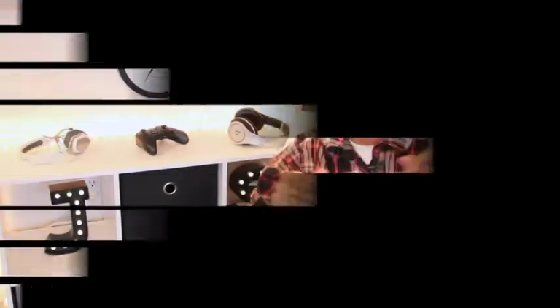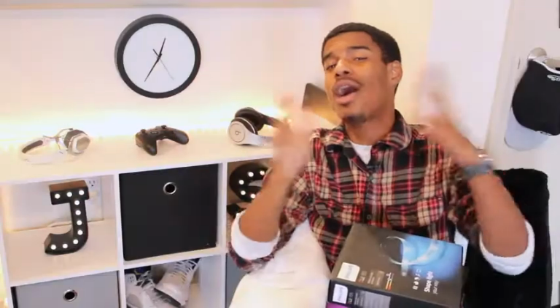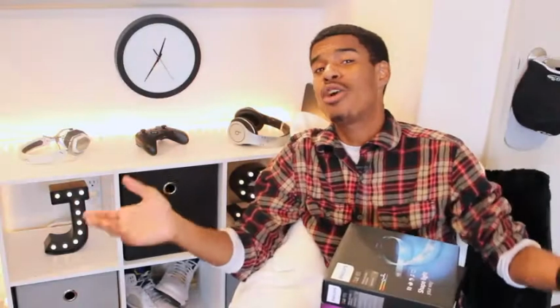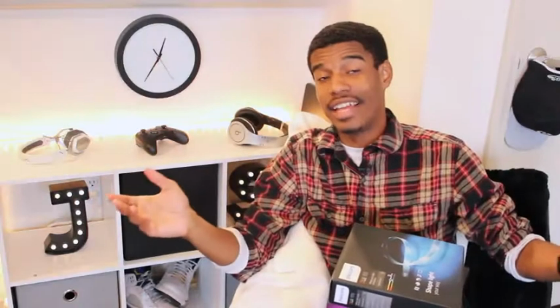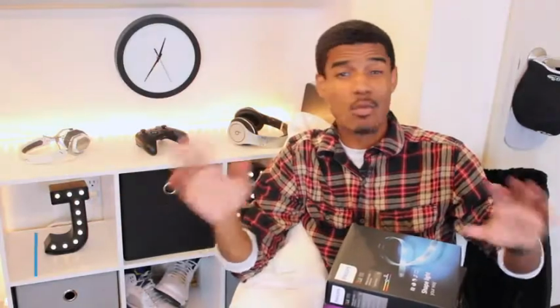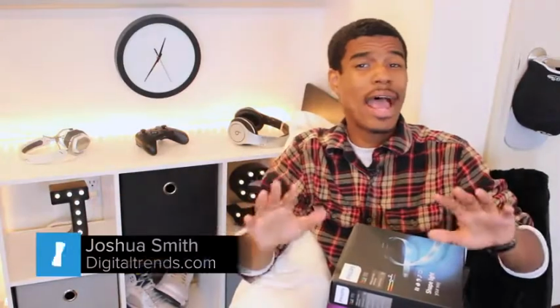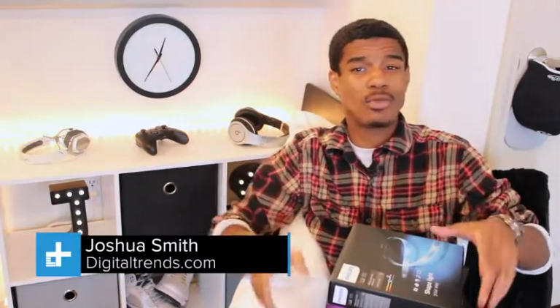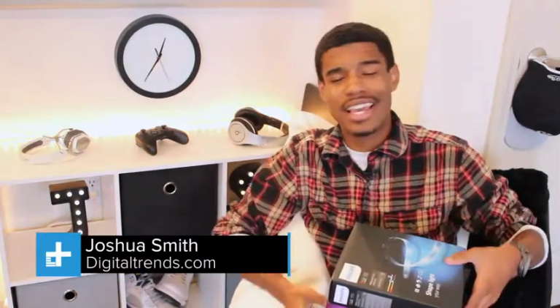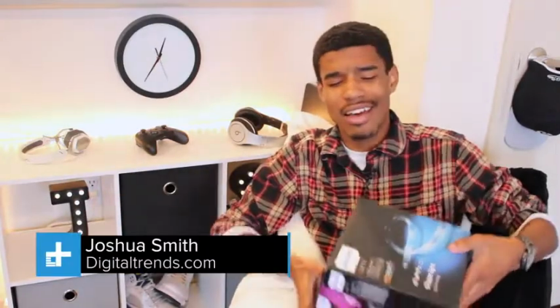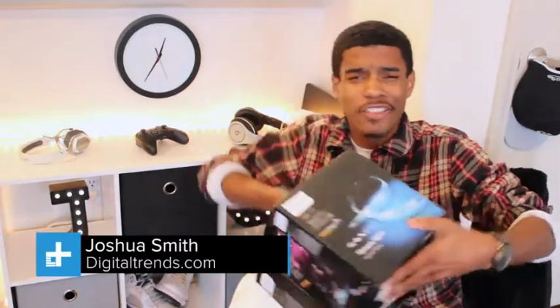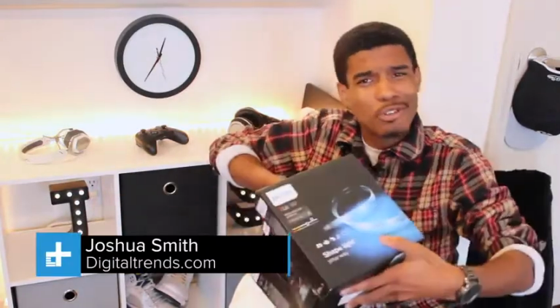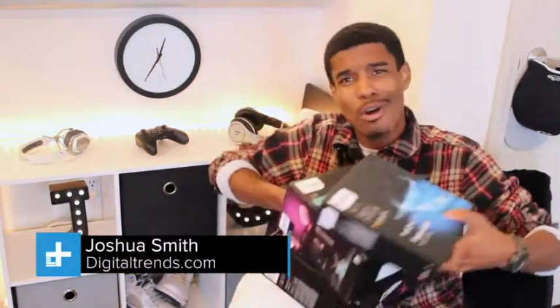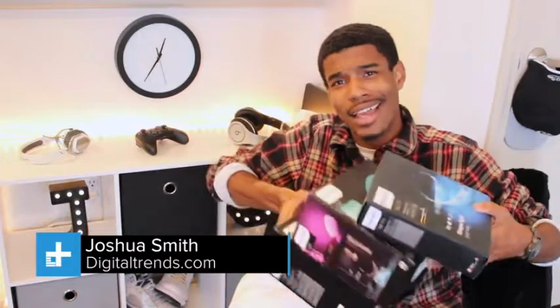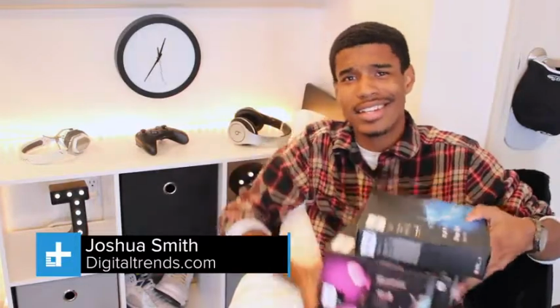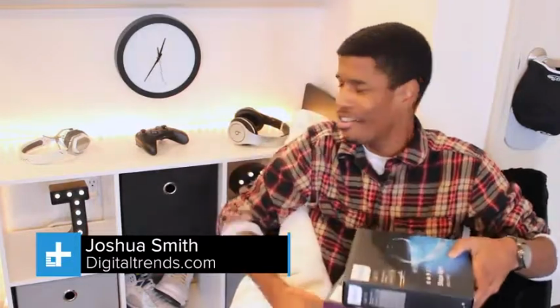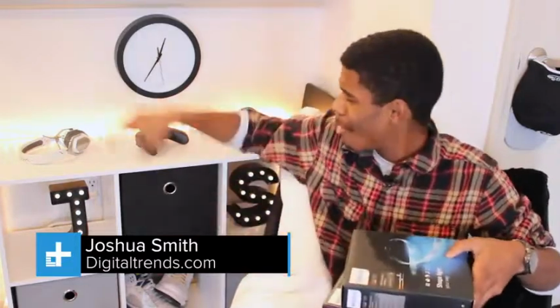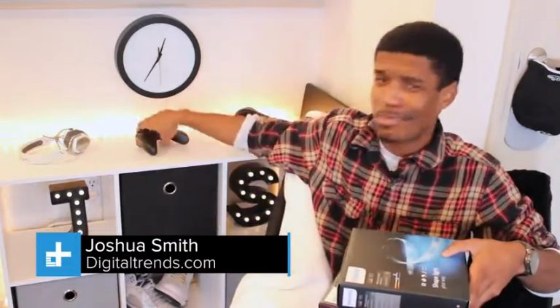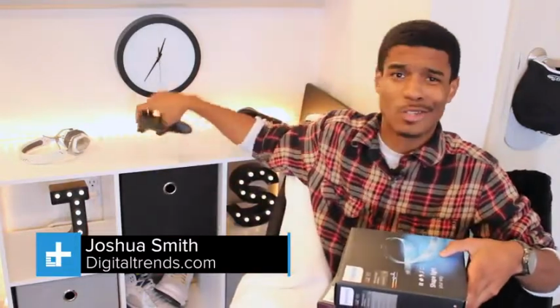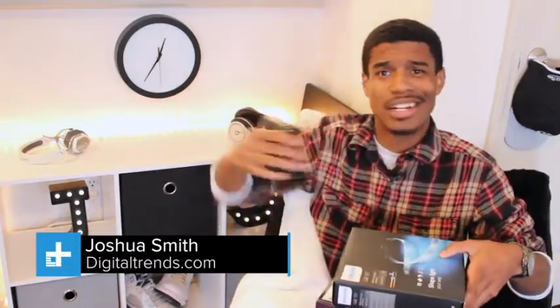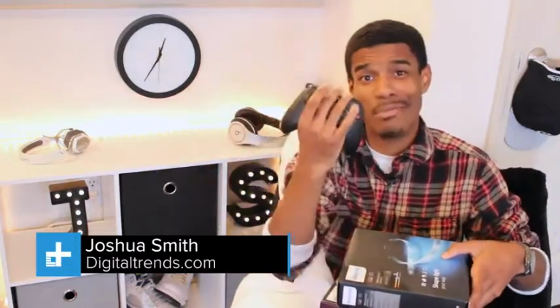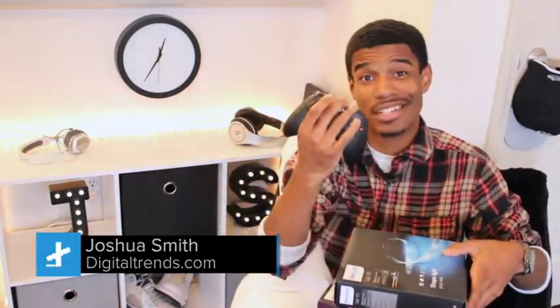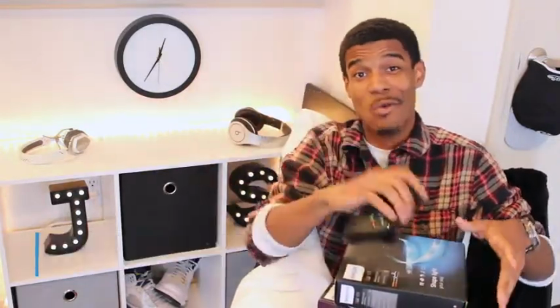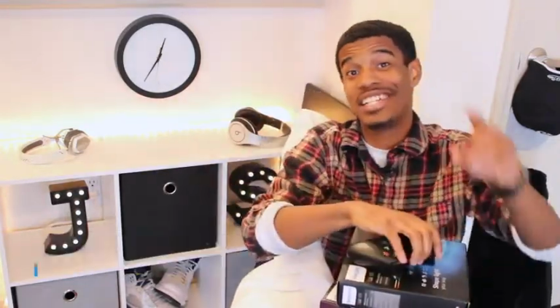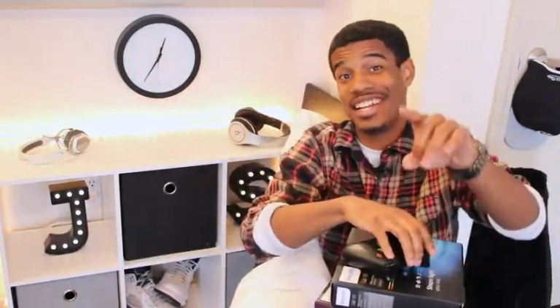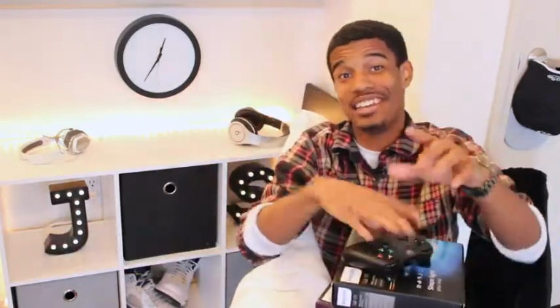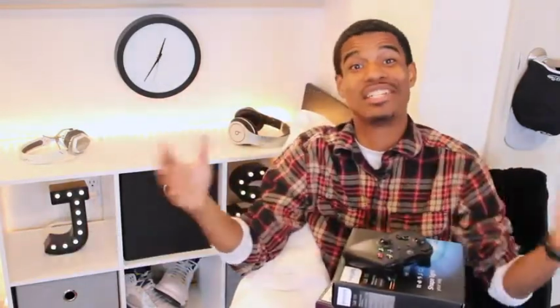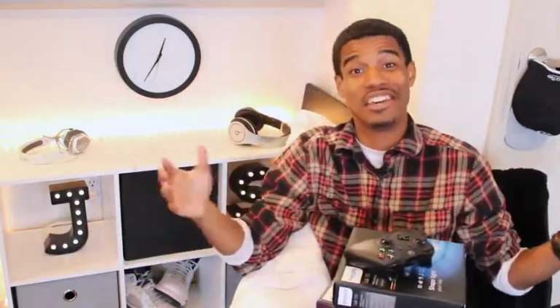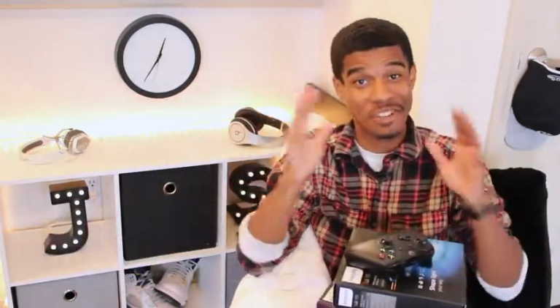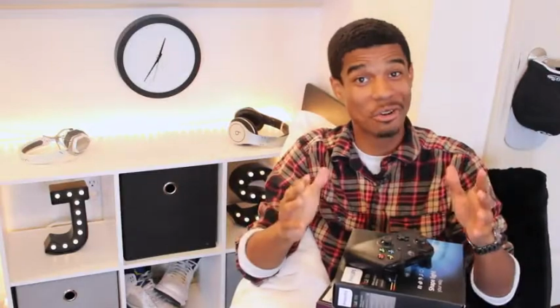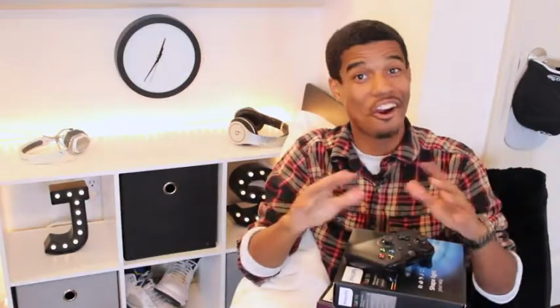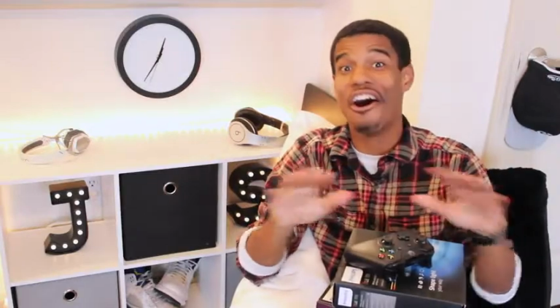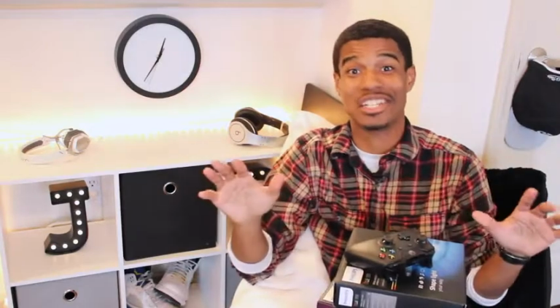So I've been wondering lately, what happens when you take a lot of Philips Hue smart lights and throw an Xbox One into the mix? Well, I just did it and let me tell you, the results are awesome.